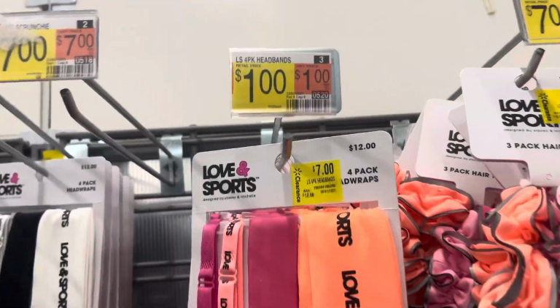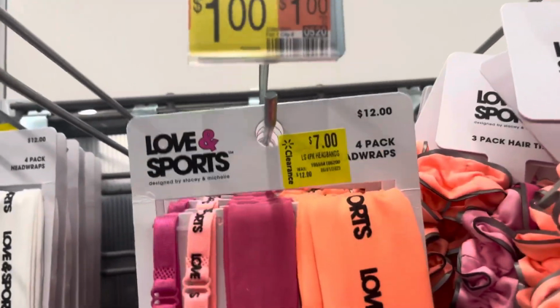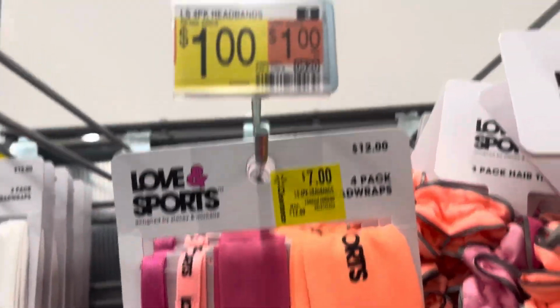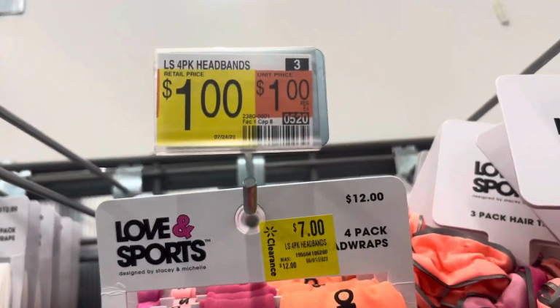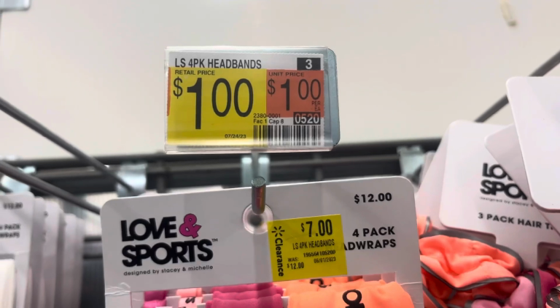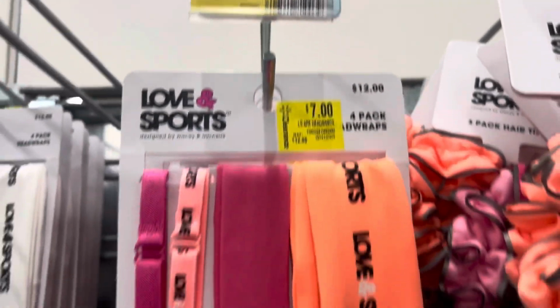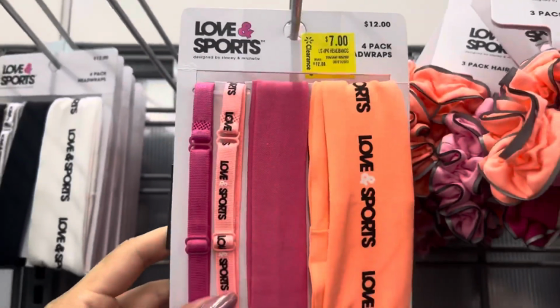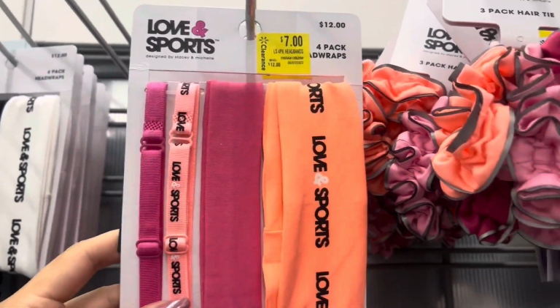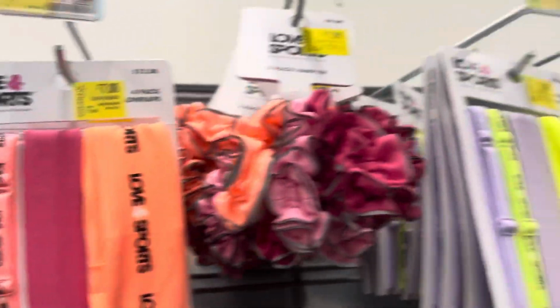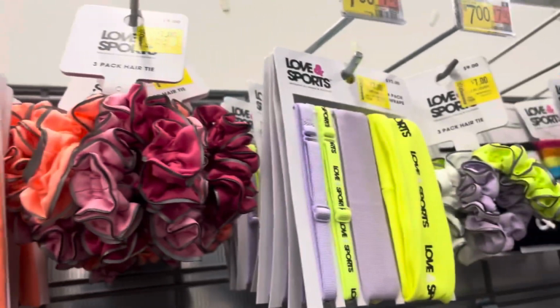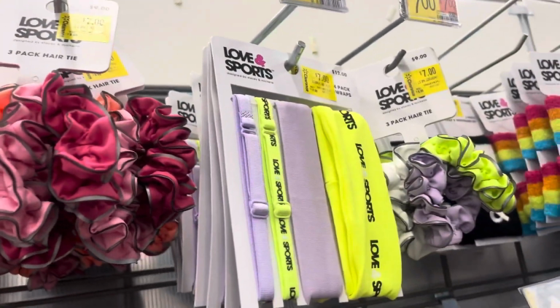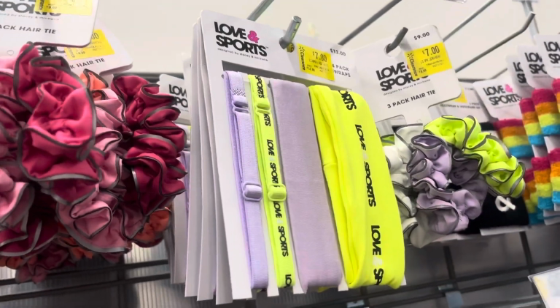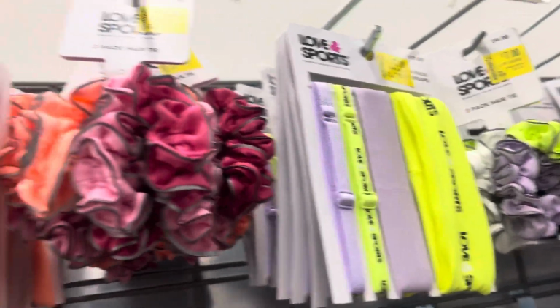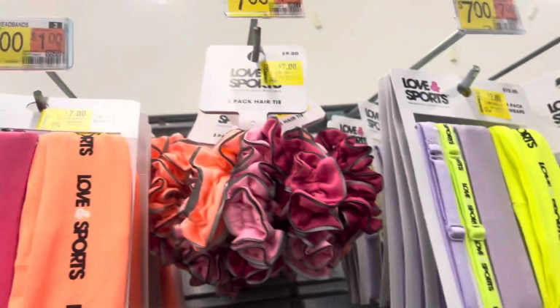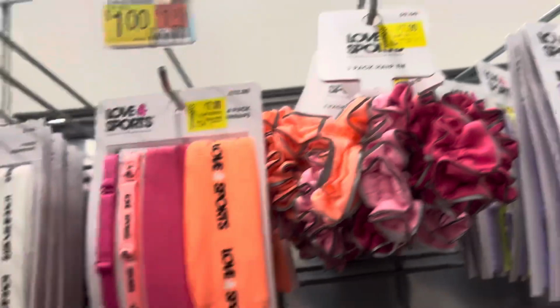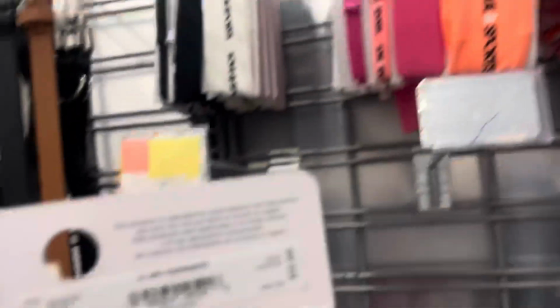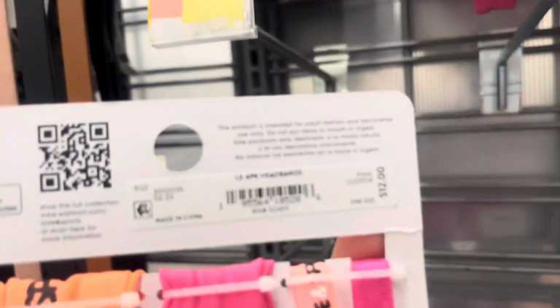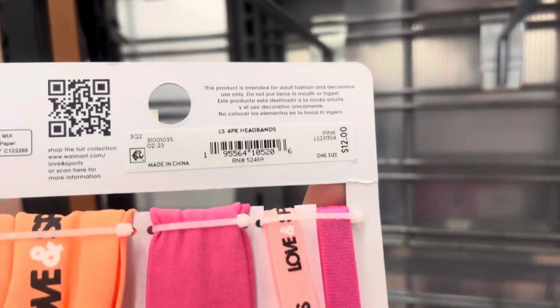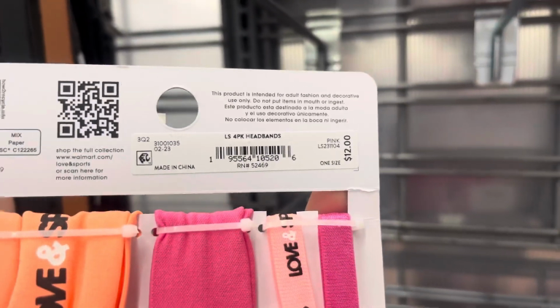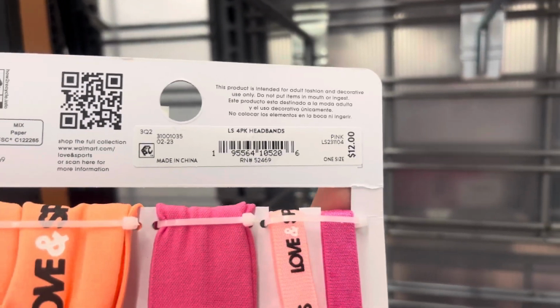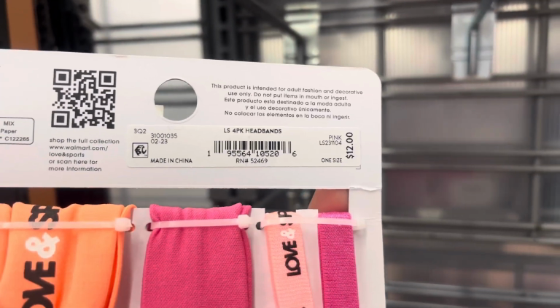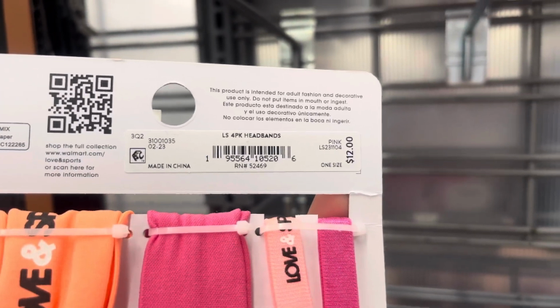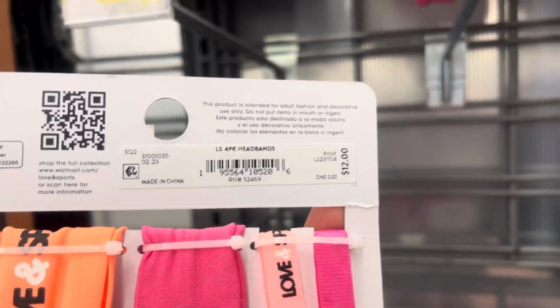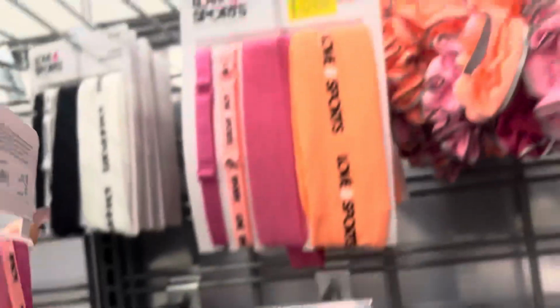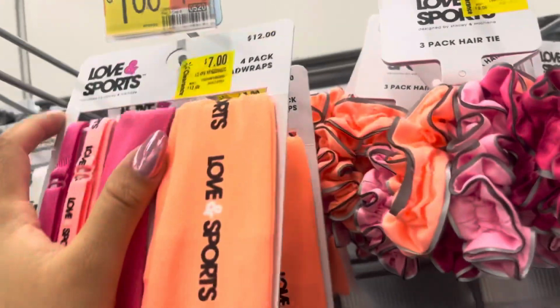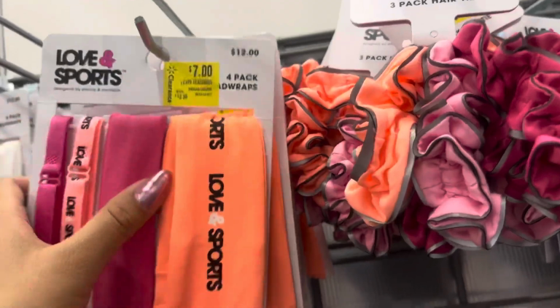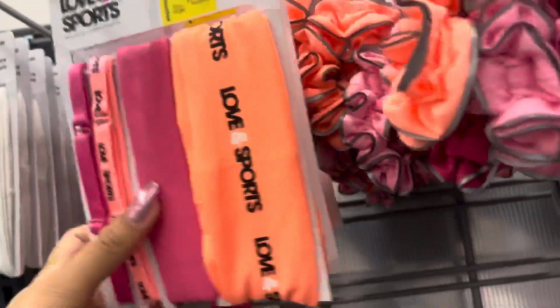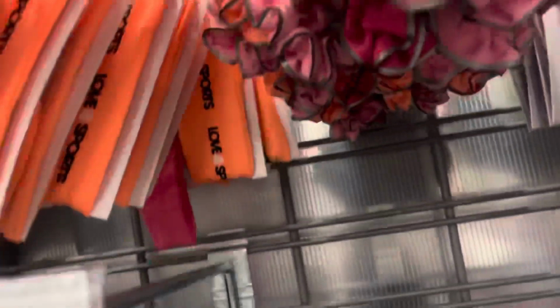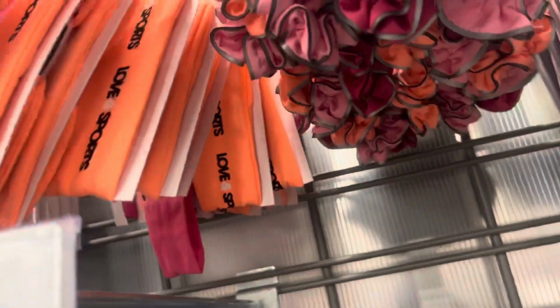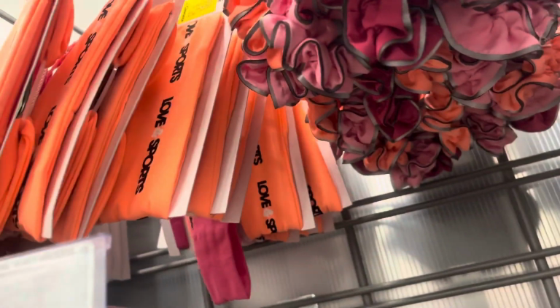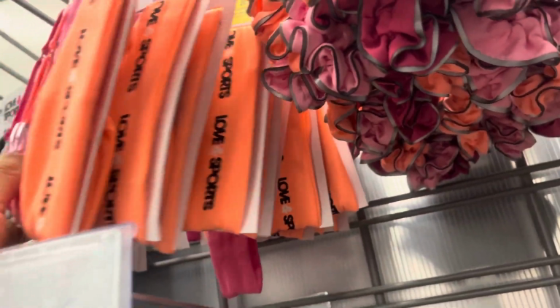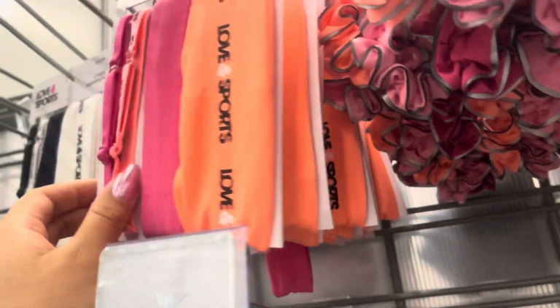I saw these headbands right here marked for $1. It is only going to be for this color because those colors are still scanning to $7. But here's the barcode if you're interested in this one. They have all of those right there.